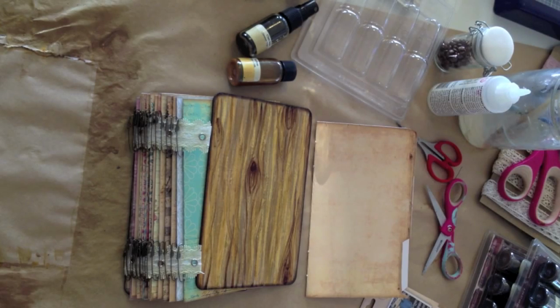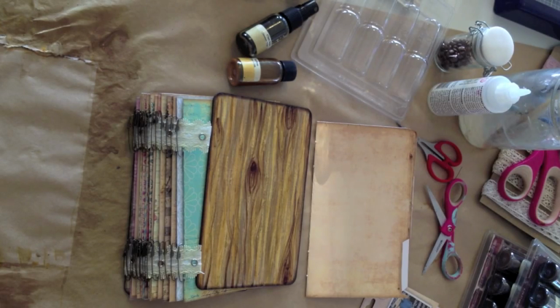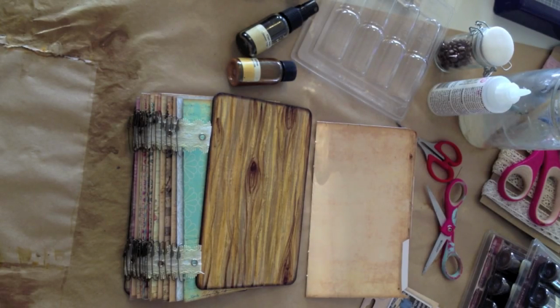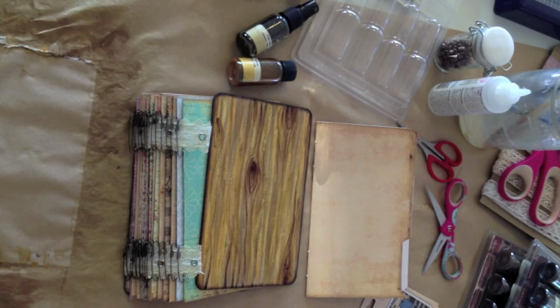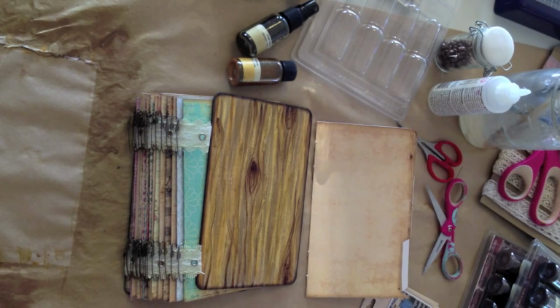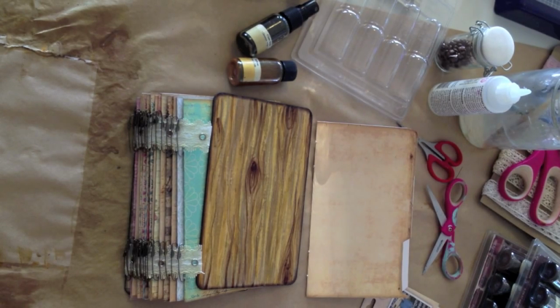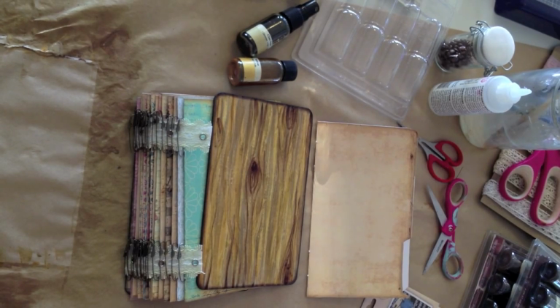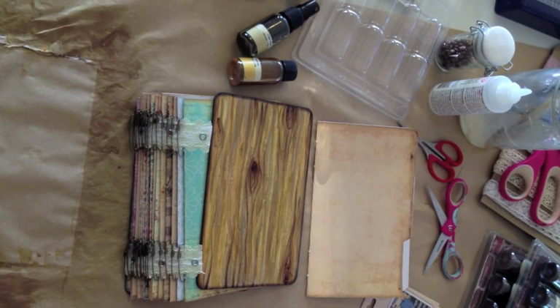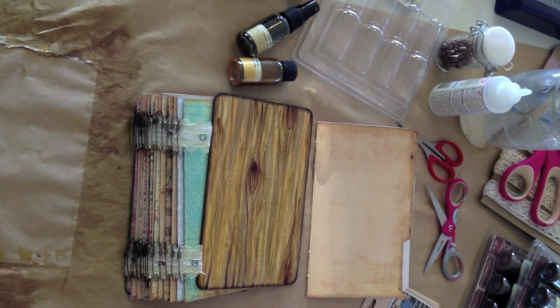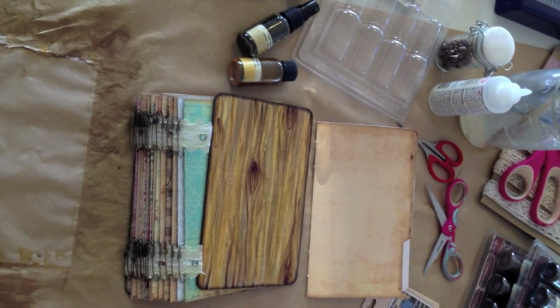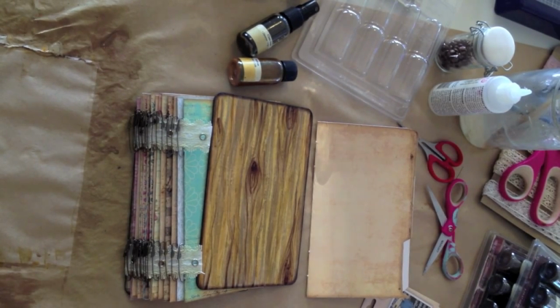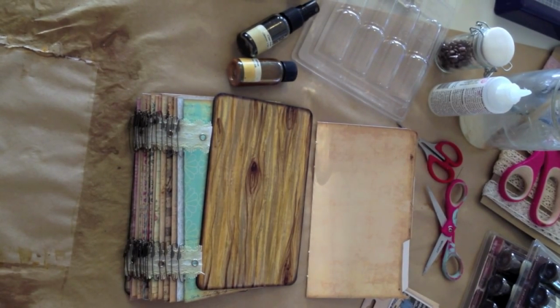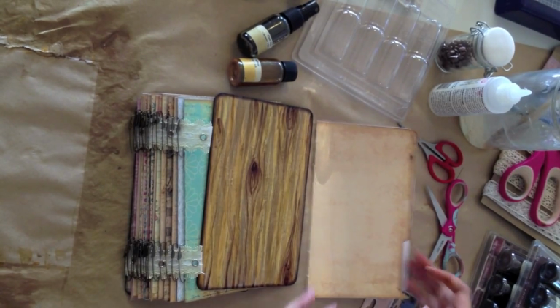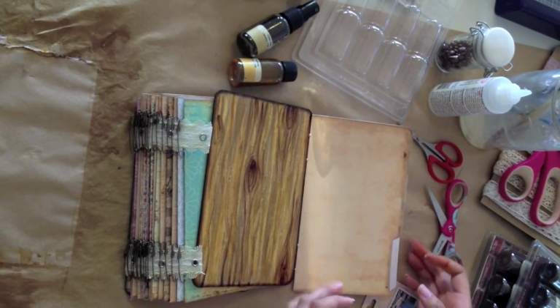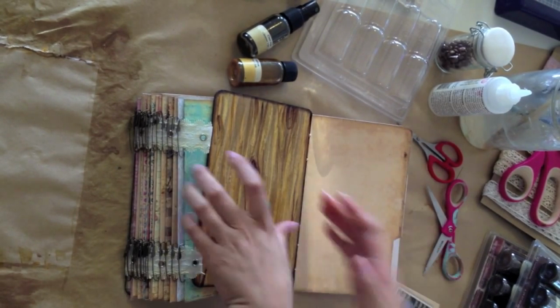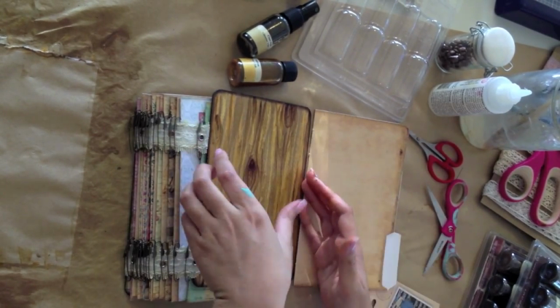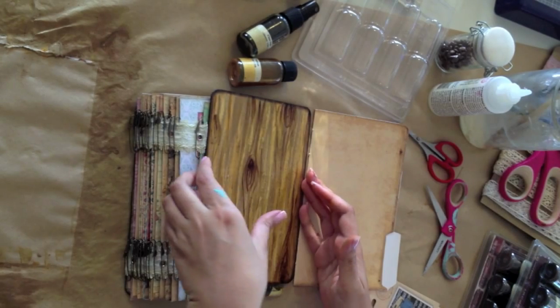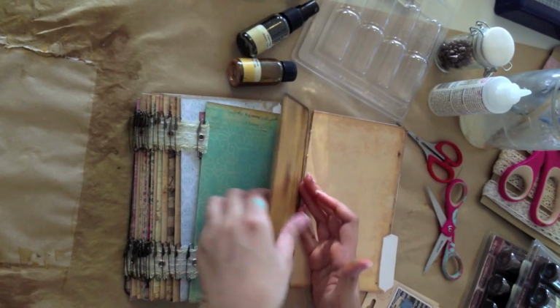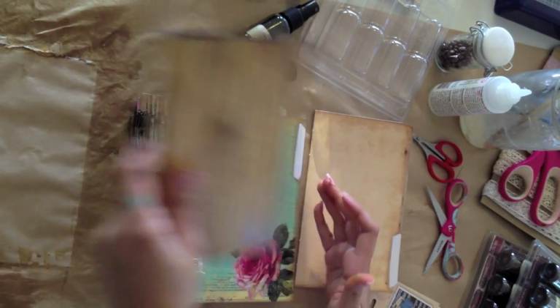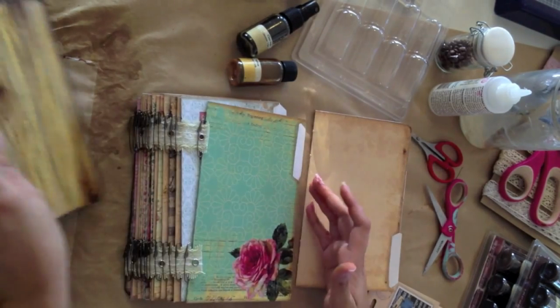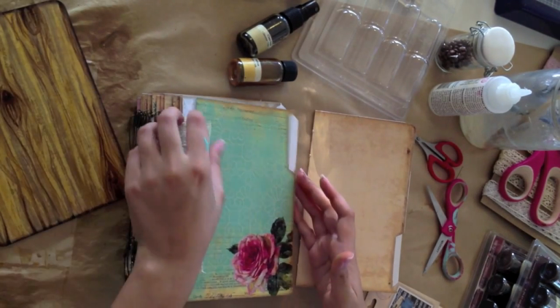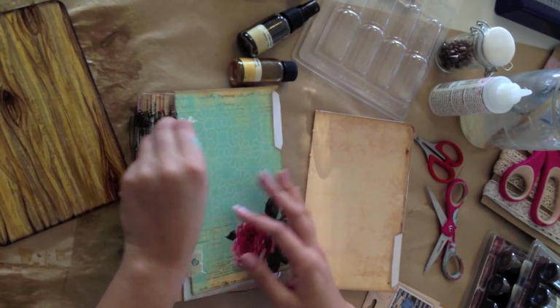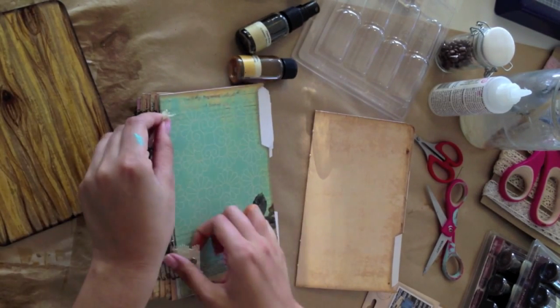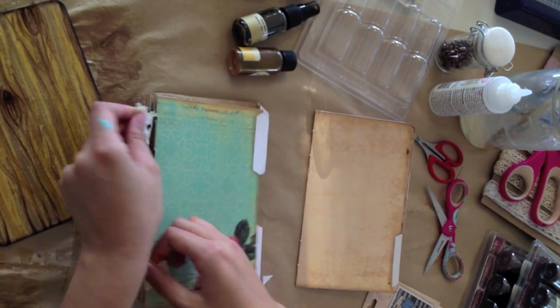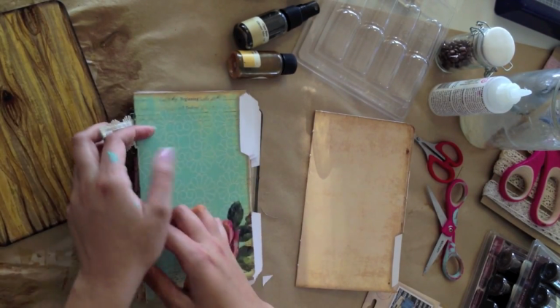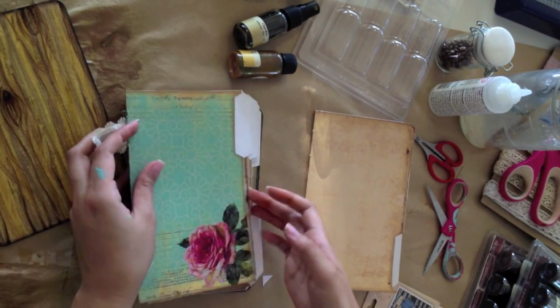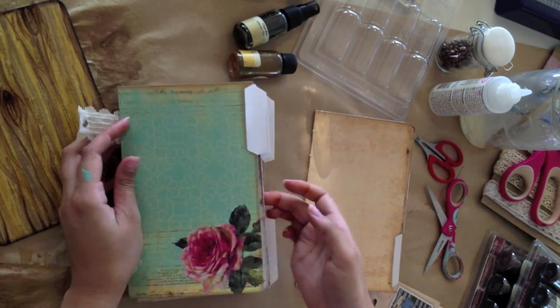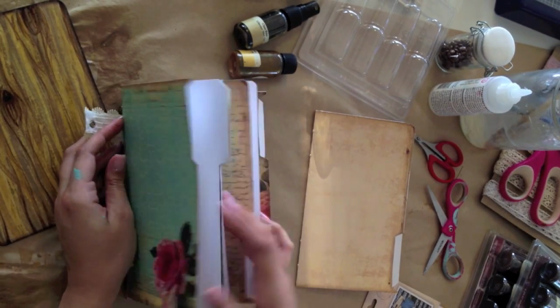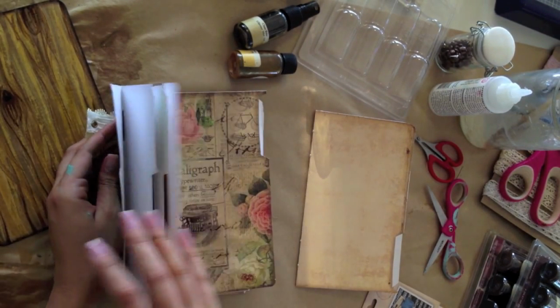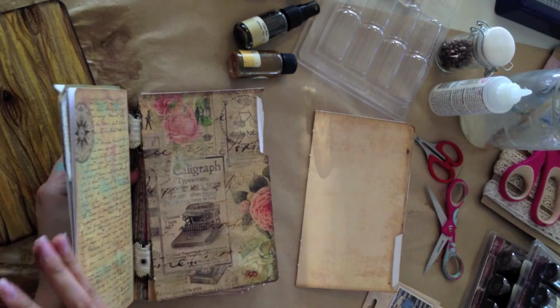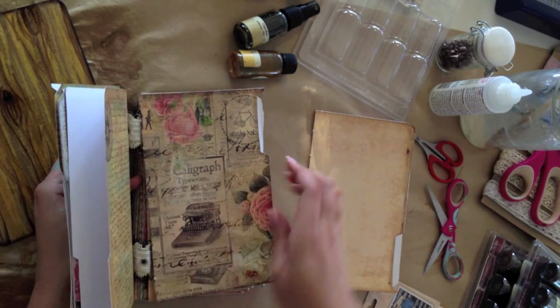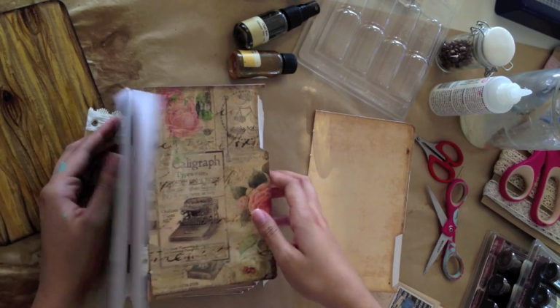Hey everybody, I just wanted to share a really cool binding technique with you today. I'm using the folder book printables. You can see here, I've got all my folders cut out and folded in half.